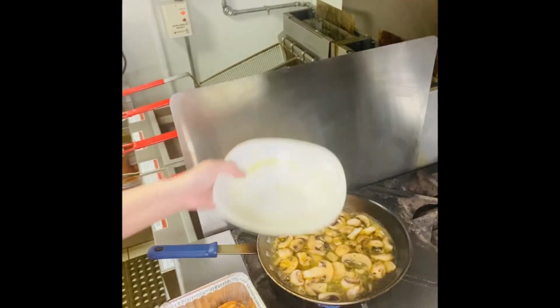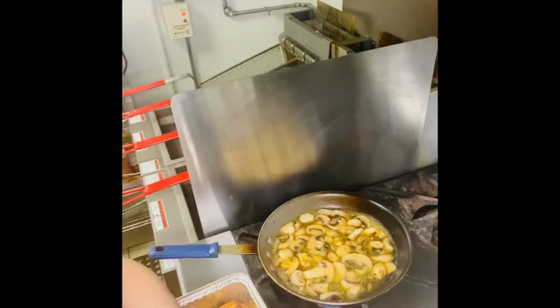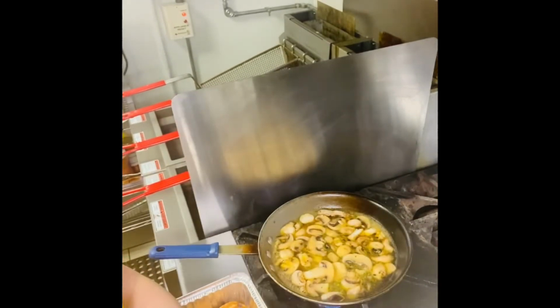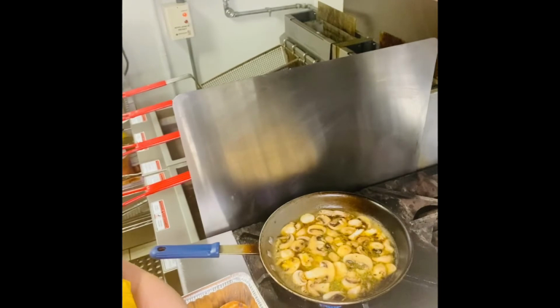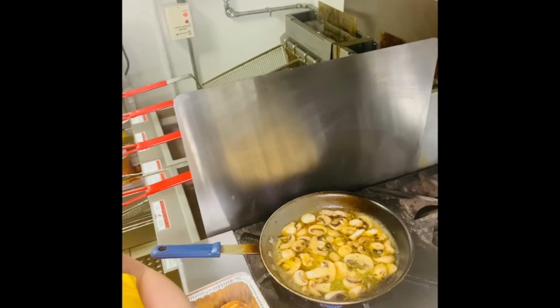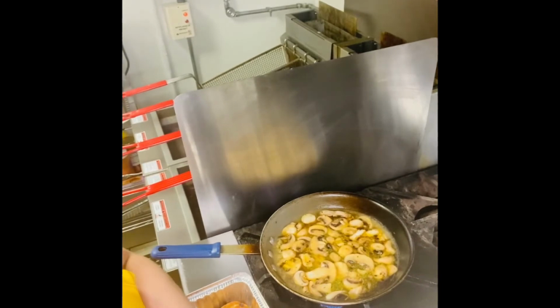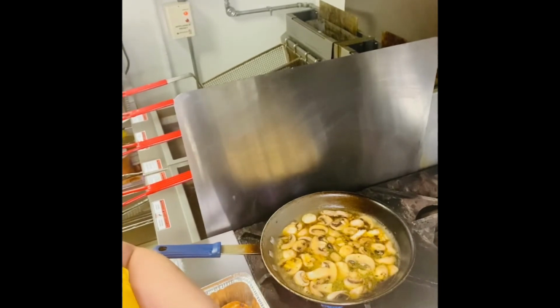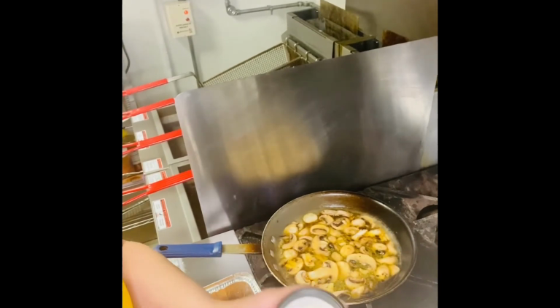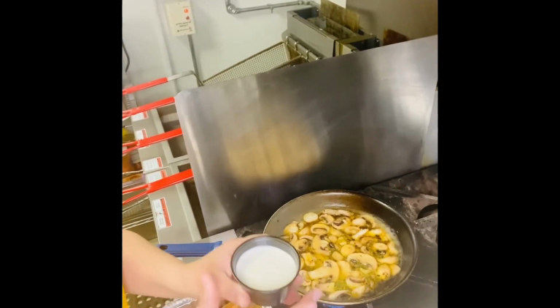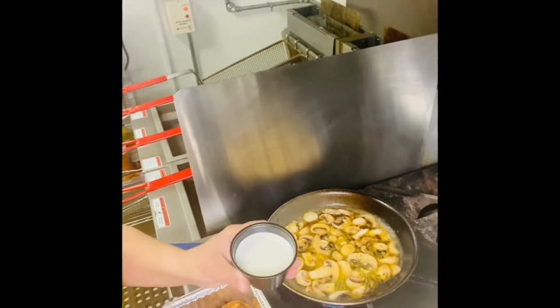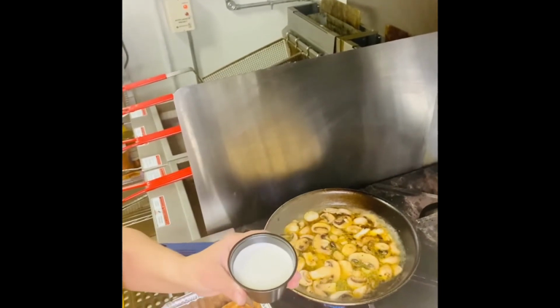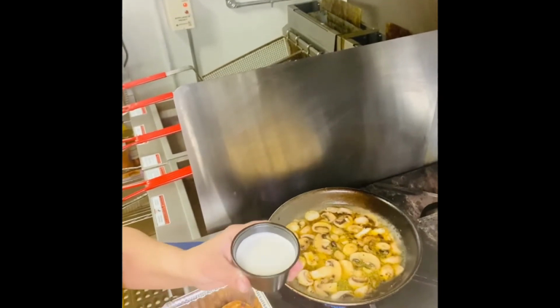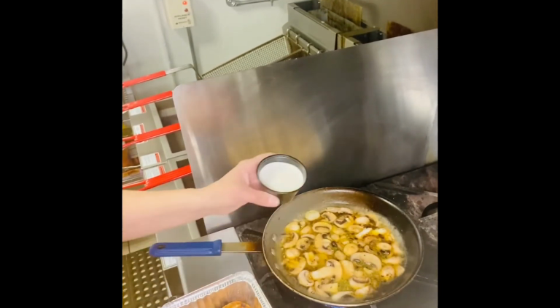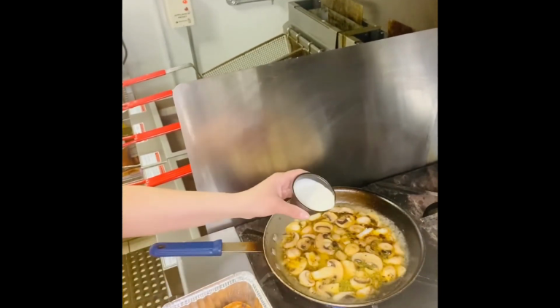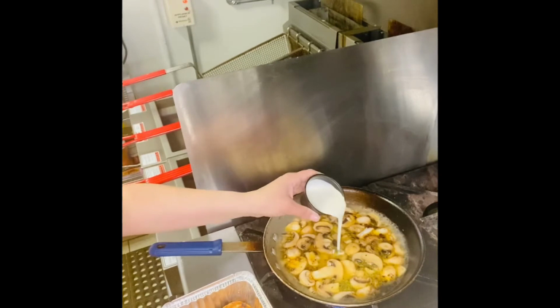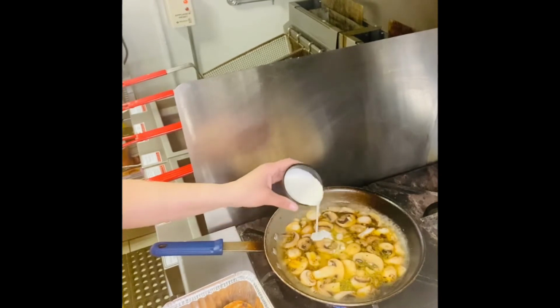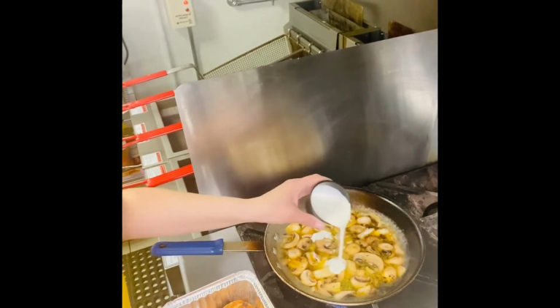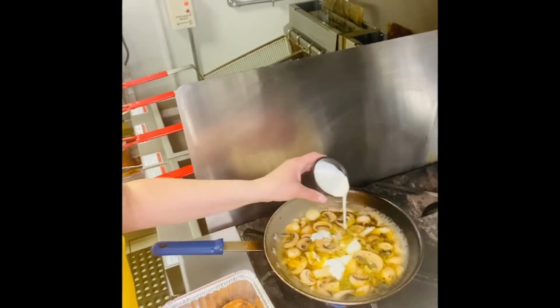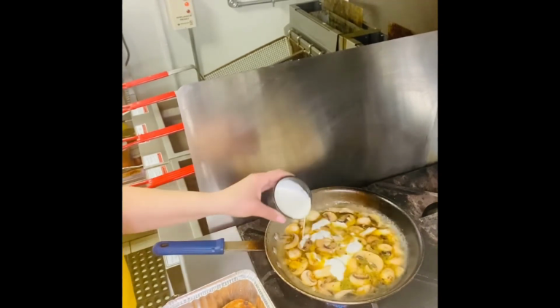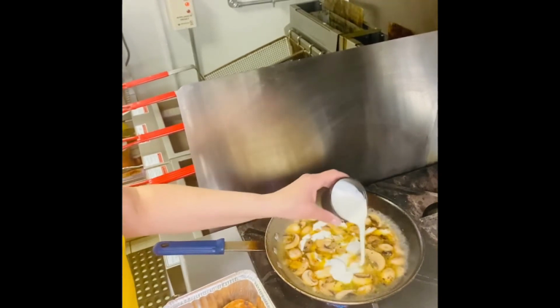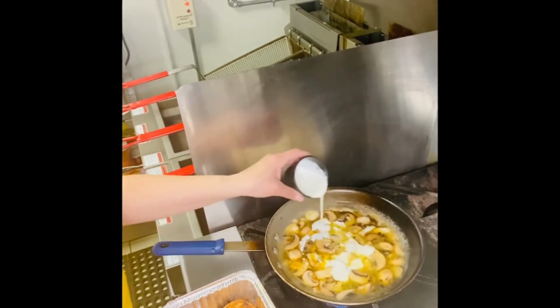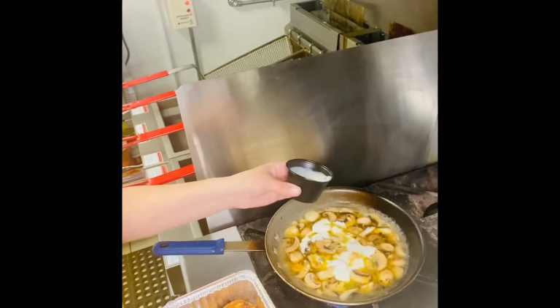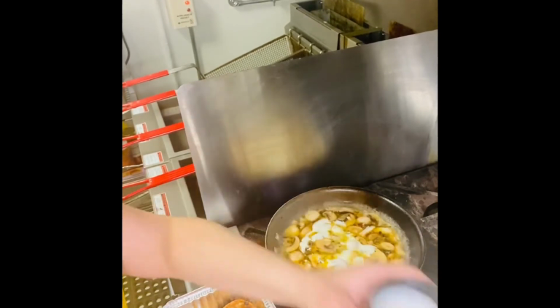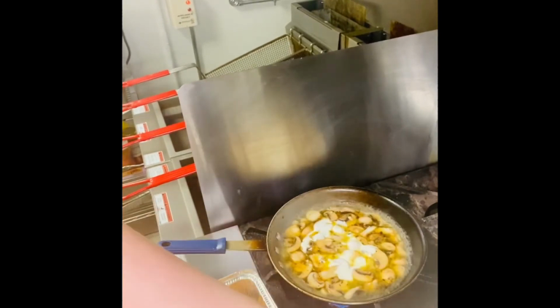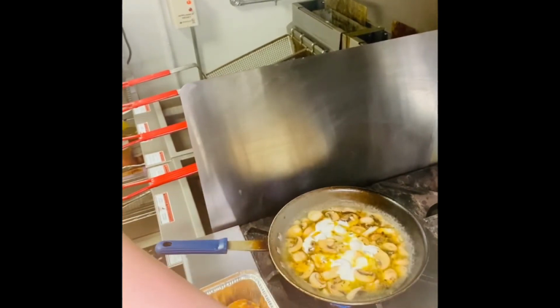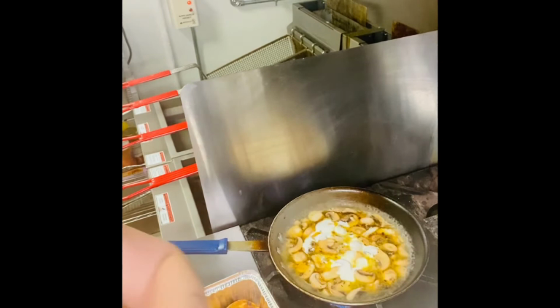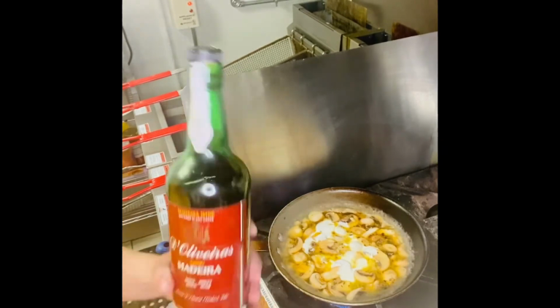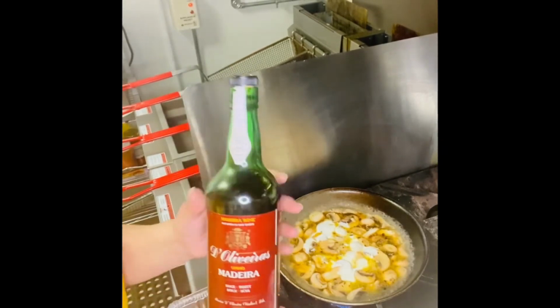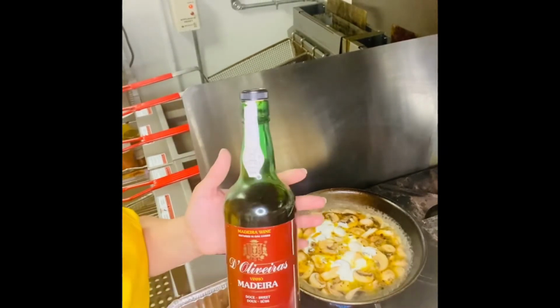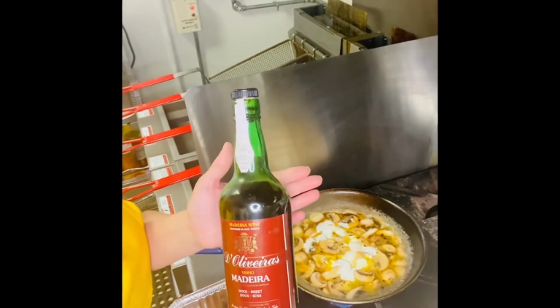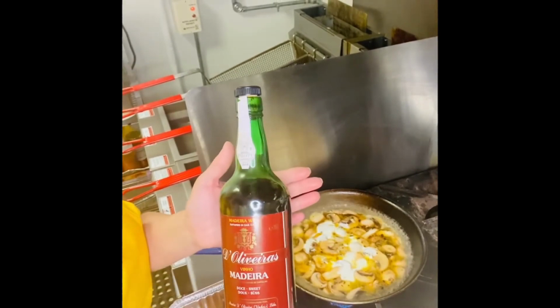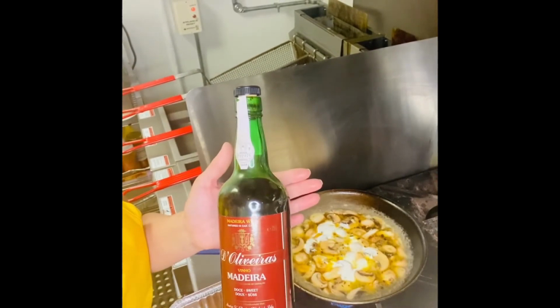This is going to simmer for about five to eight minutes. I'm going to add a tiny bit of heavy cream as well — about two or three ounces of heavy cream — and of course our star of the show: Madeira wine.